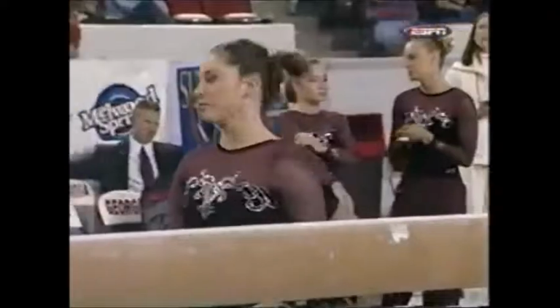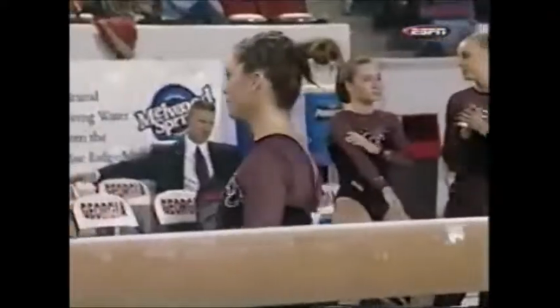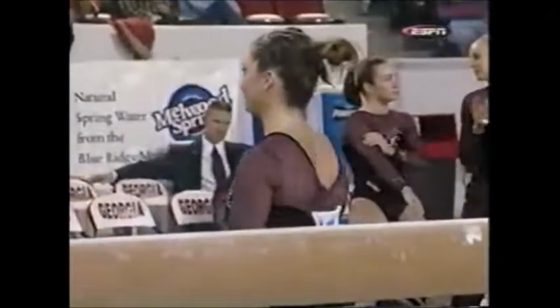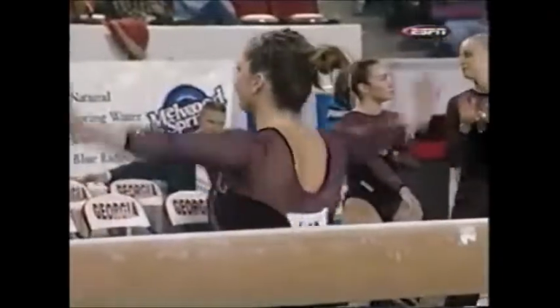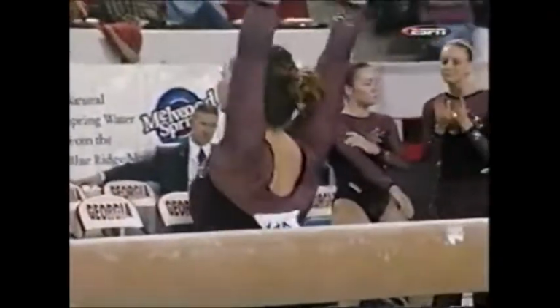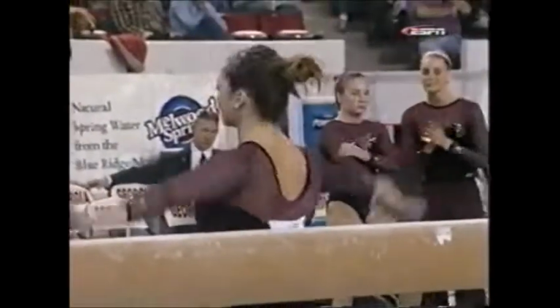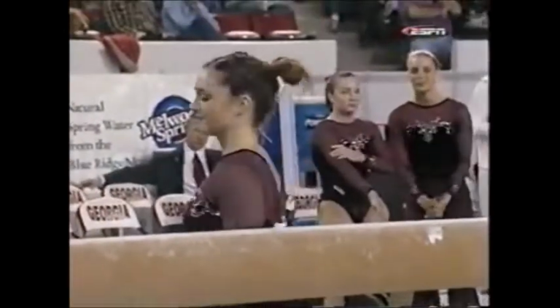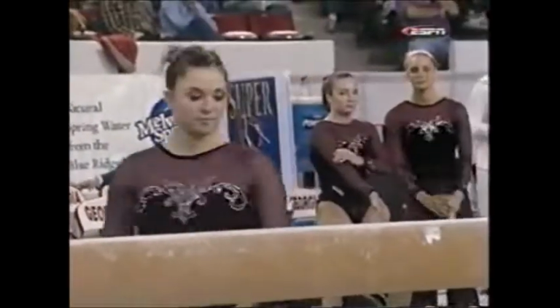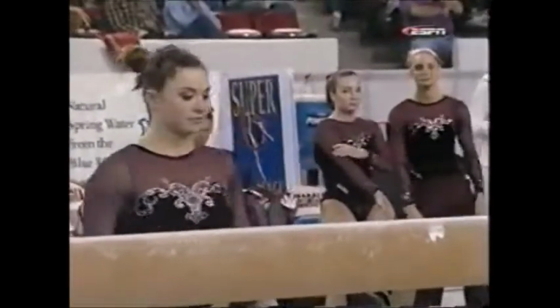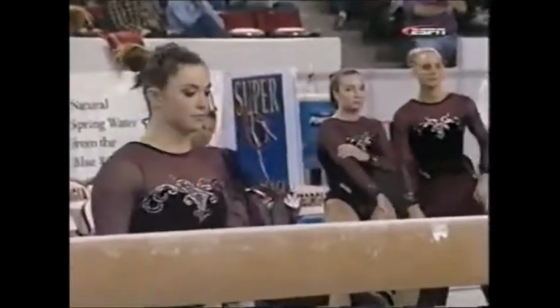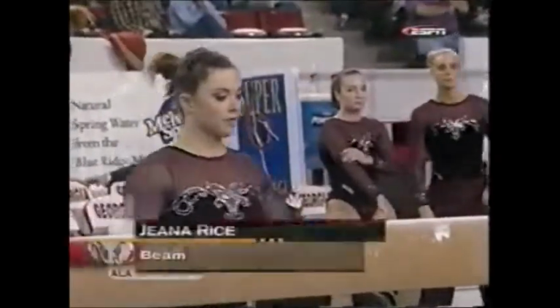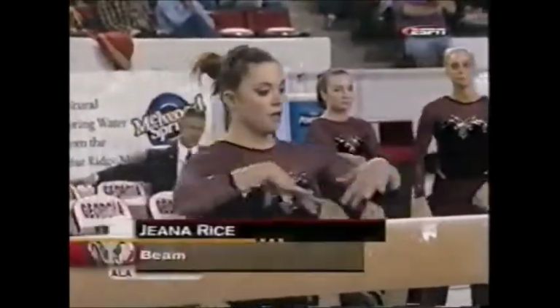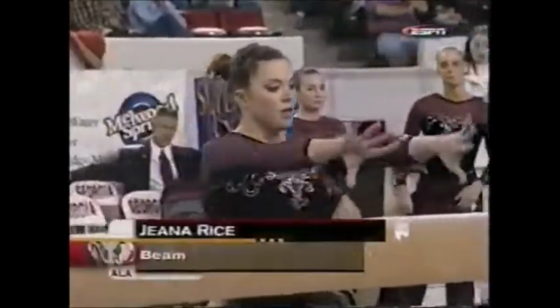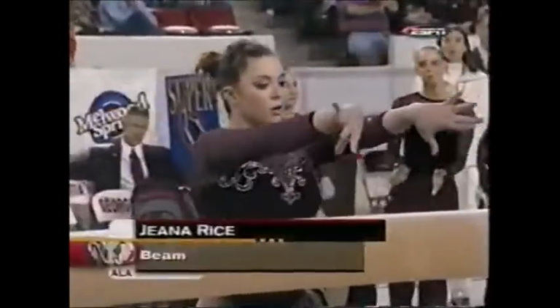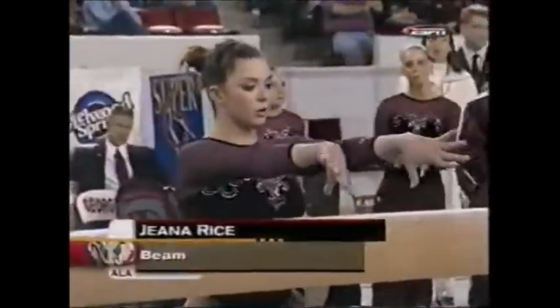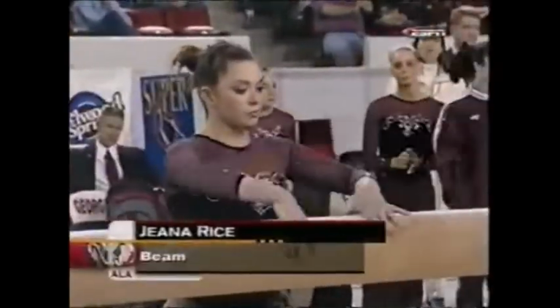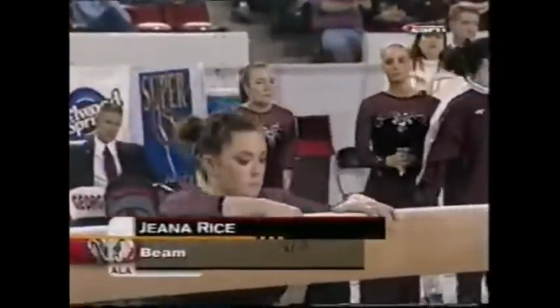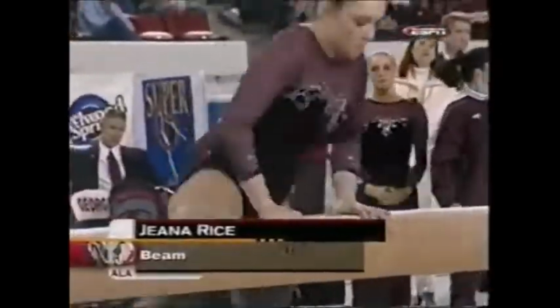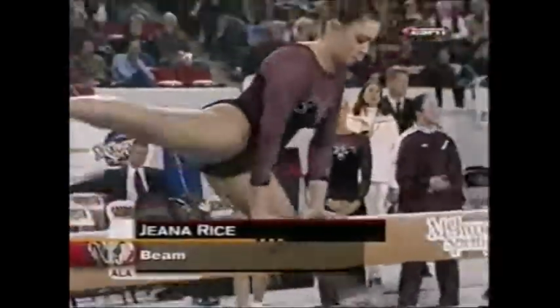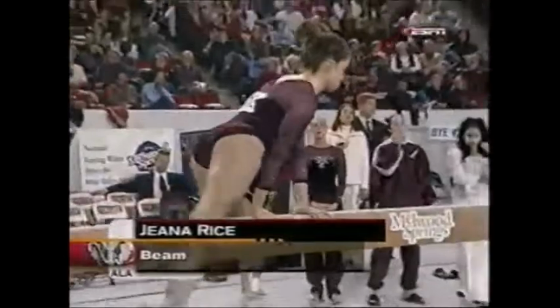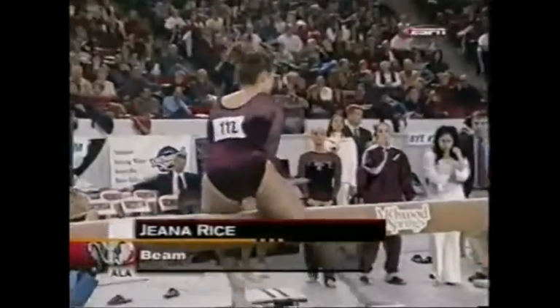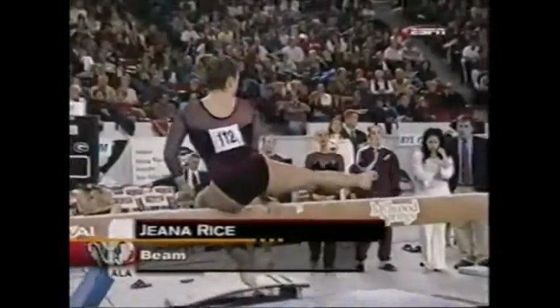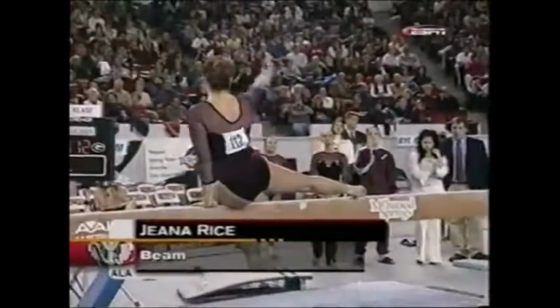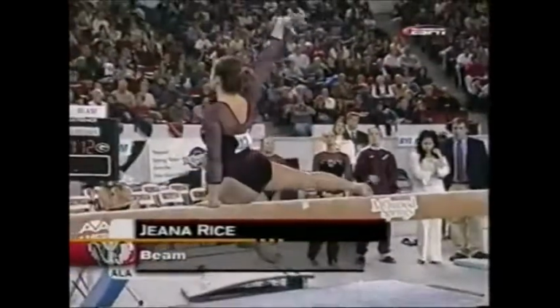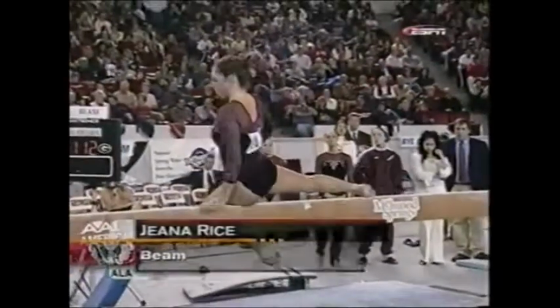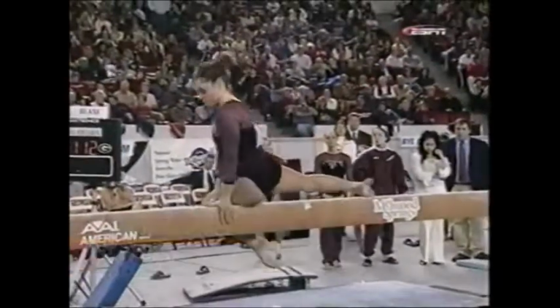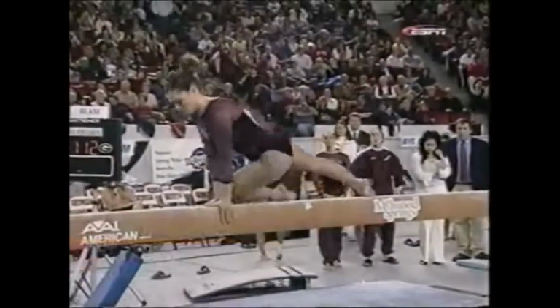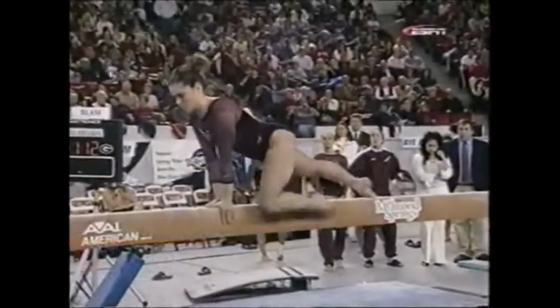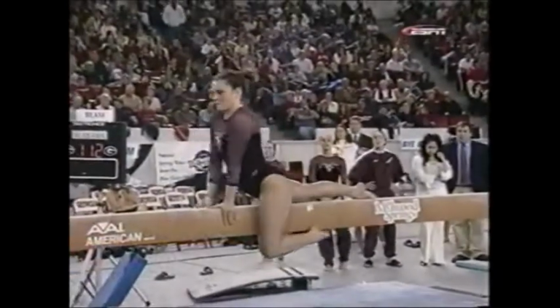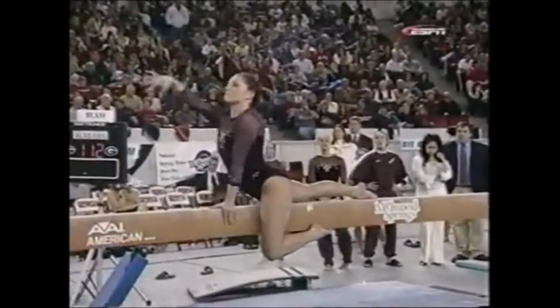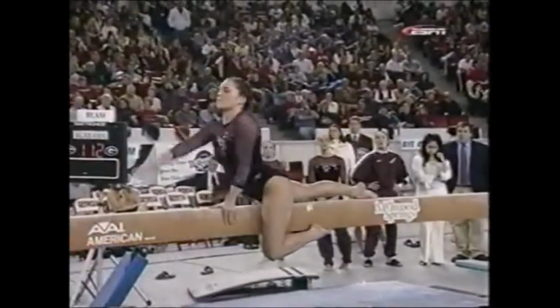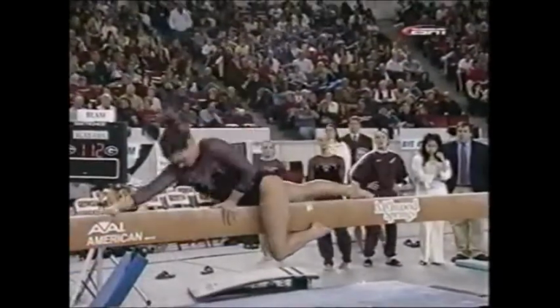Let's beam now. Gina Rice is up — a 4'10" junior from Florida, and this is her event. She was a first team All-America a year ago. She's gorgeous on this event.